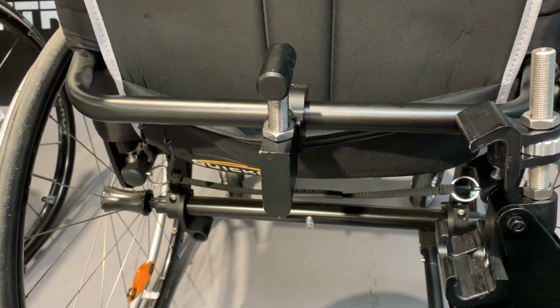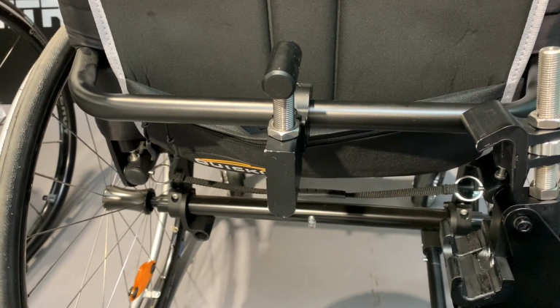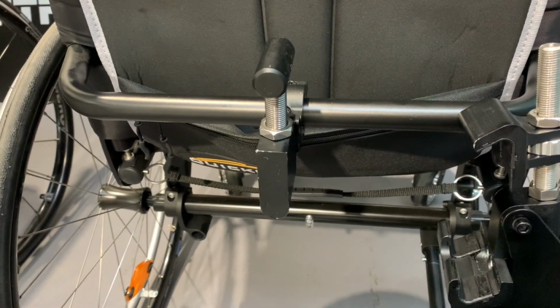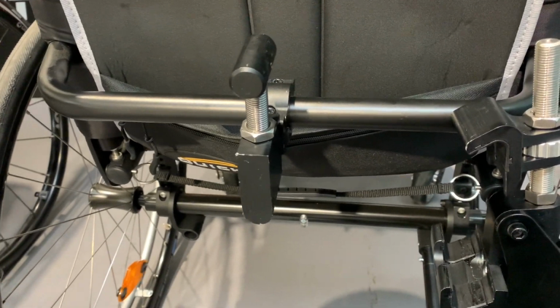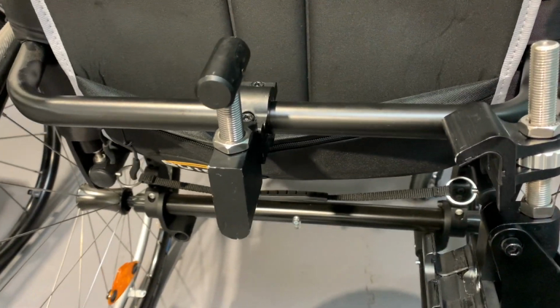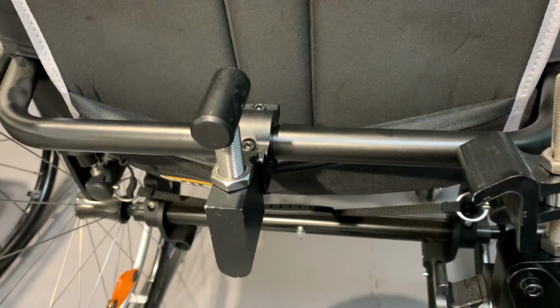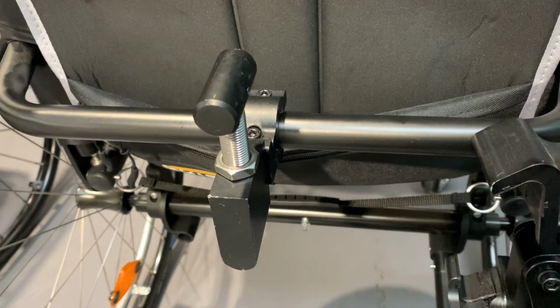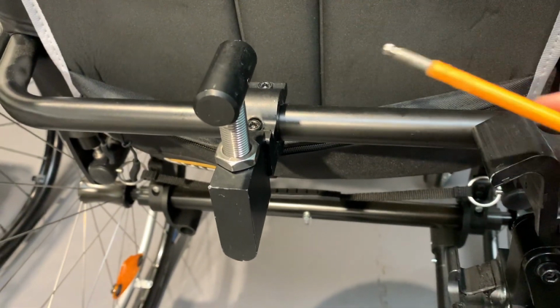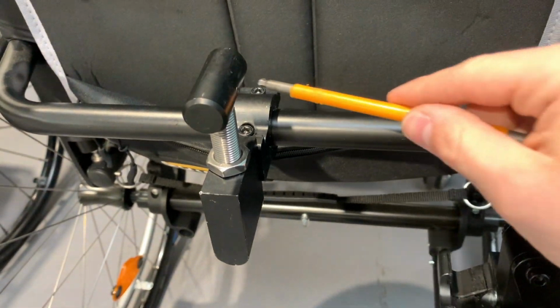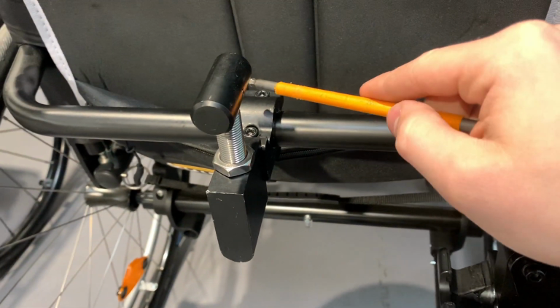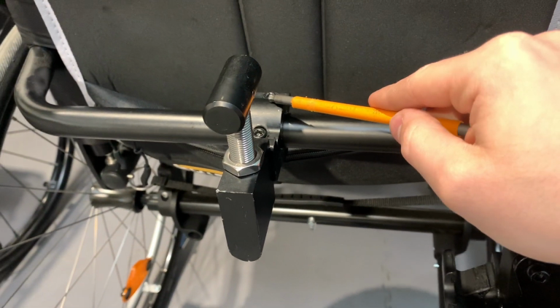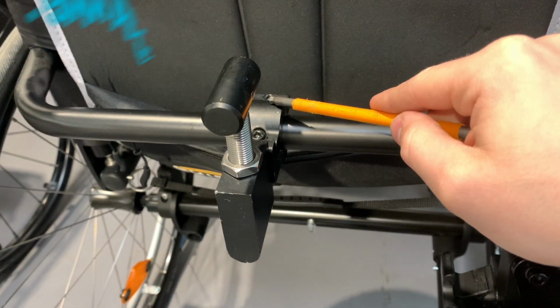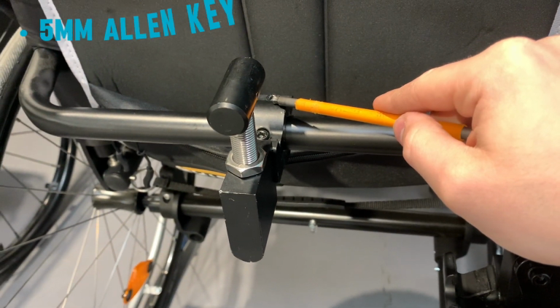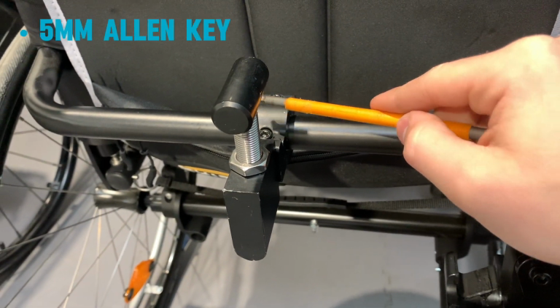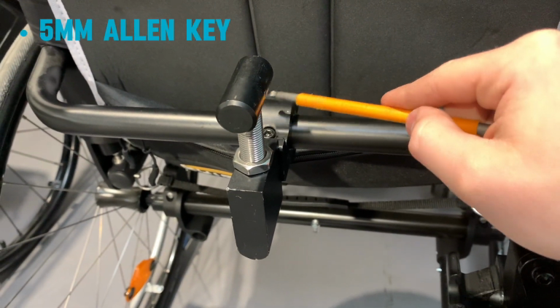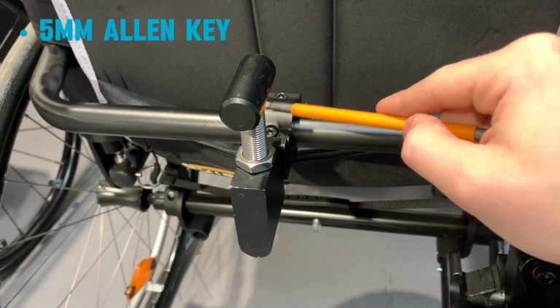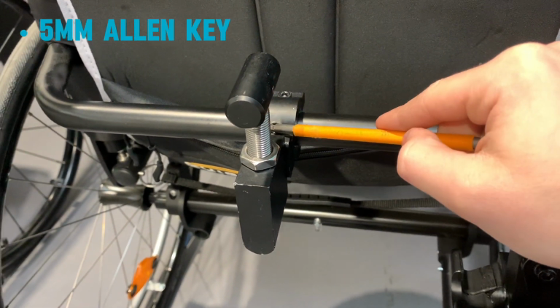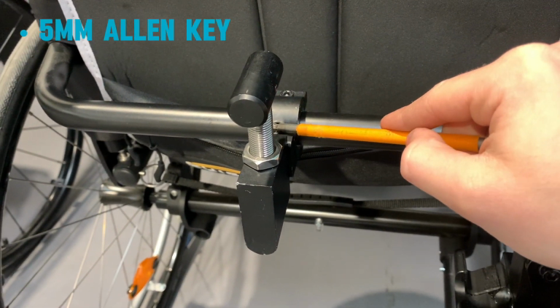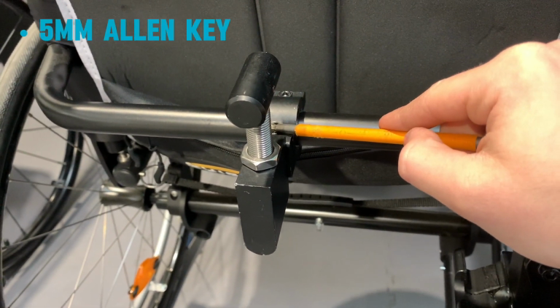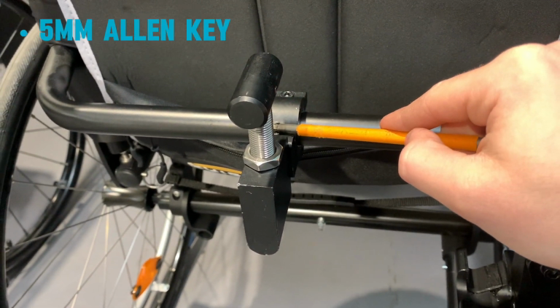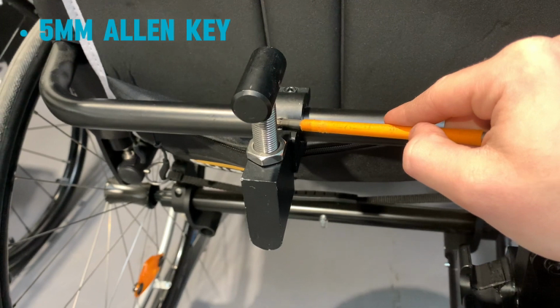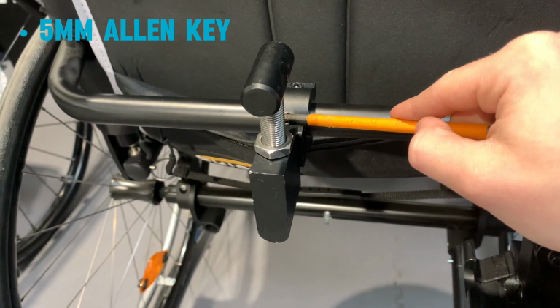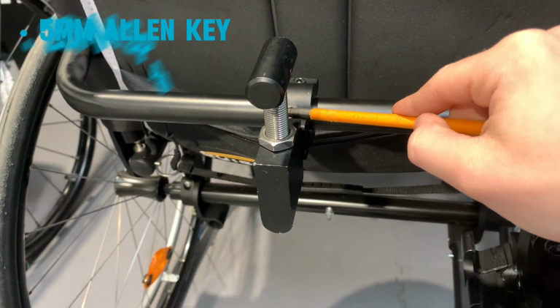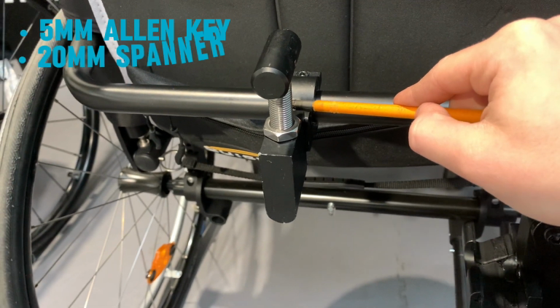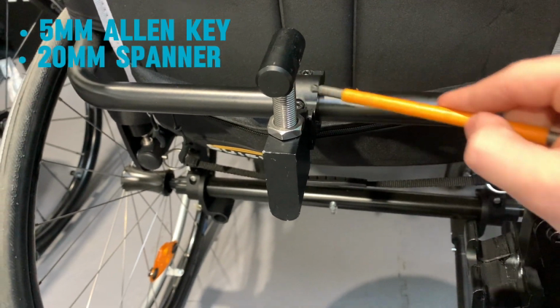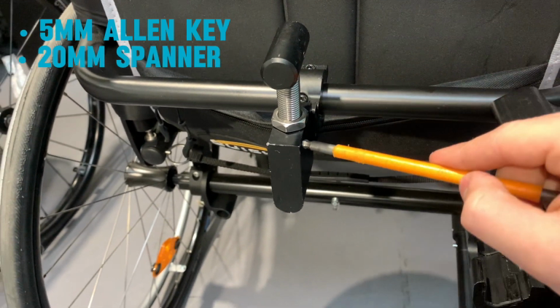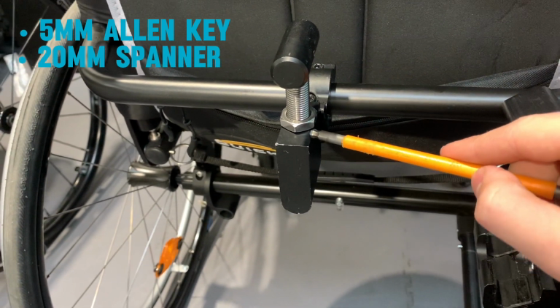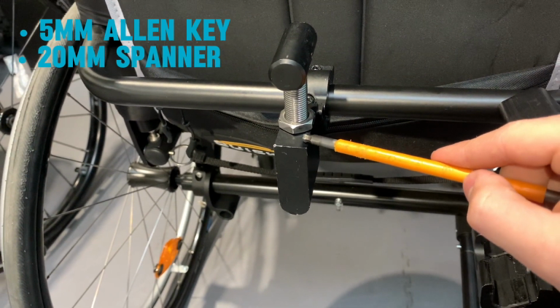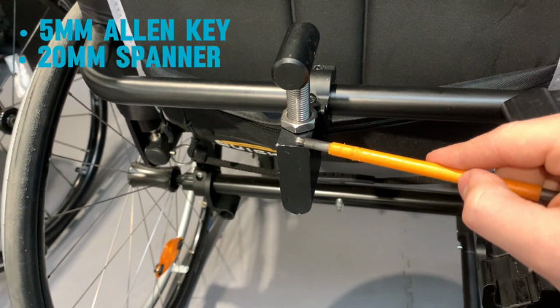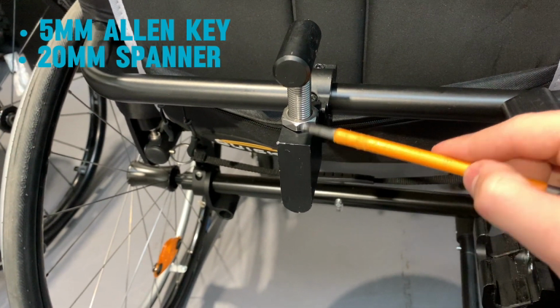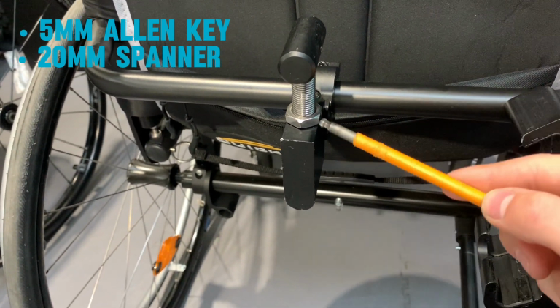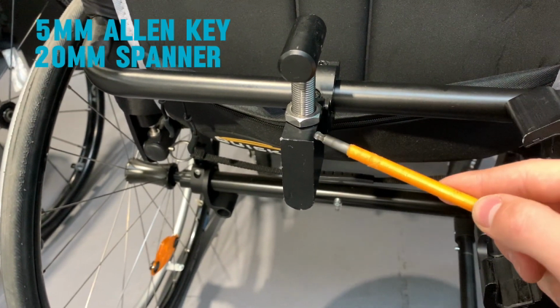So the two tools you will need are a 5mm Allen key for these two bolts here and a 20mm spanner for the nut. You can also use an adjustable spanner.